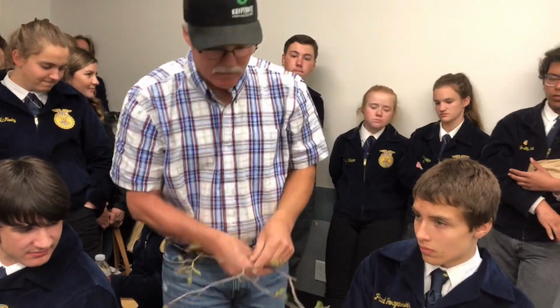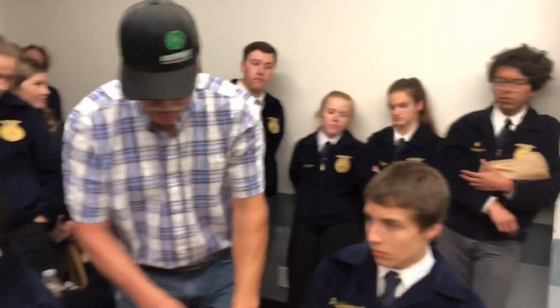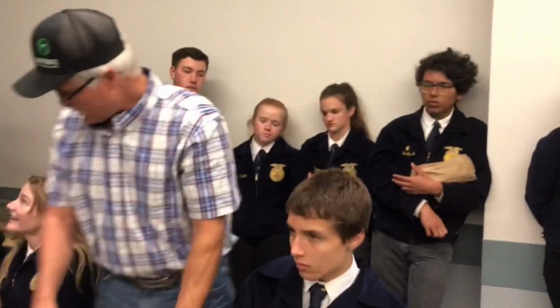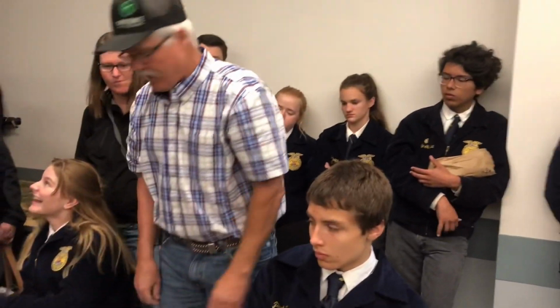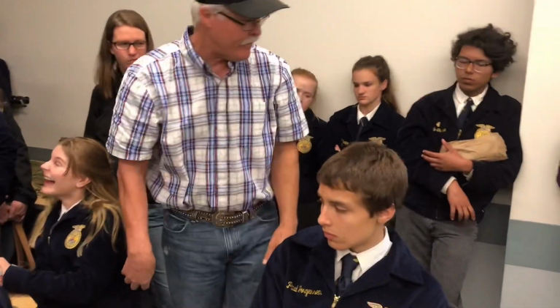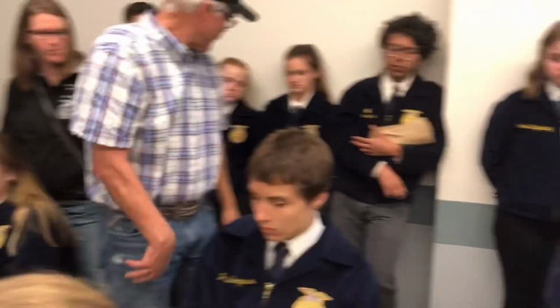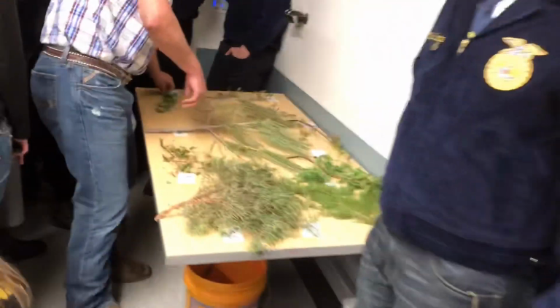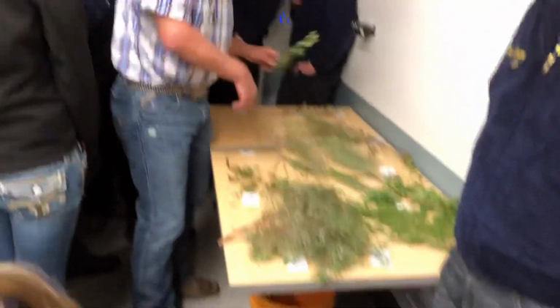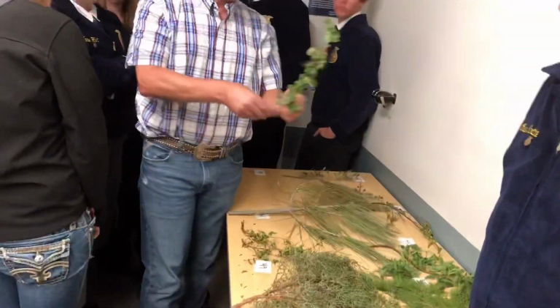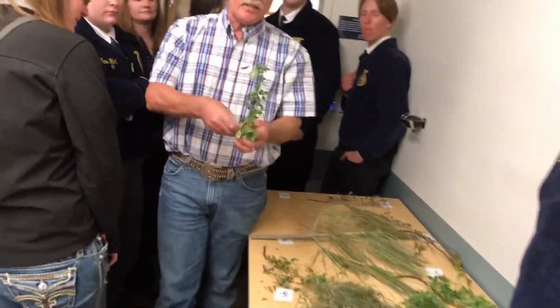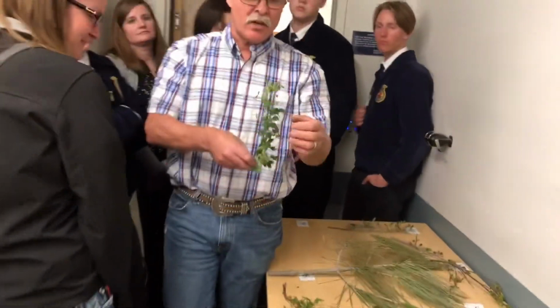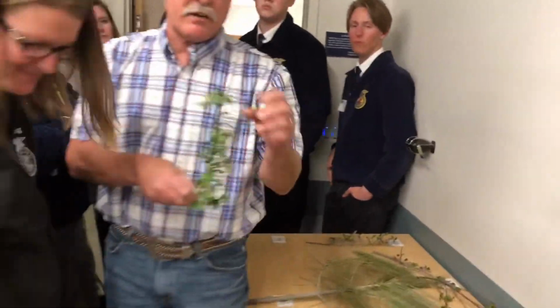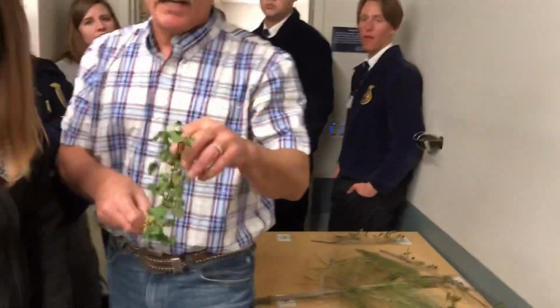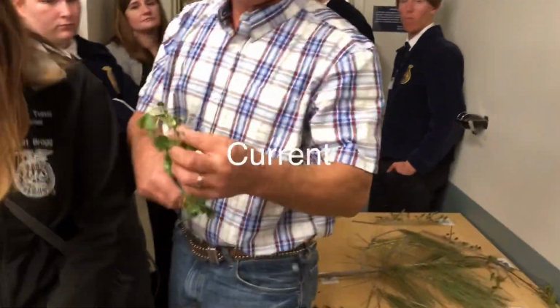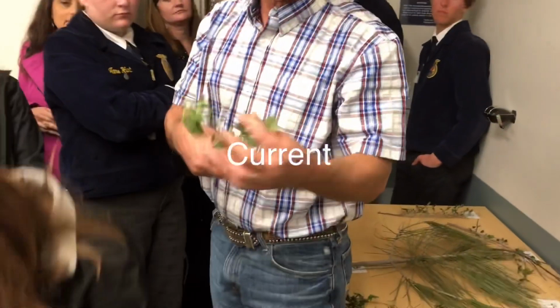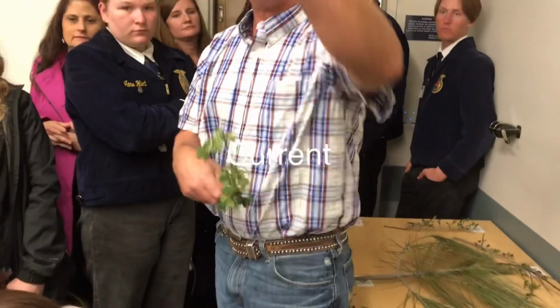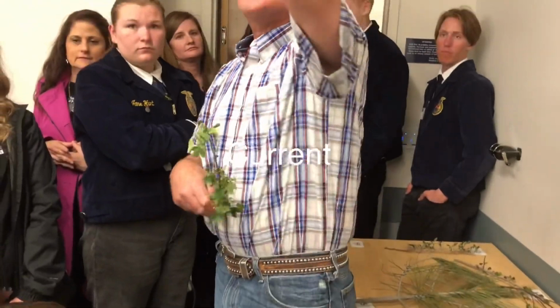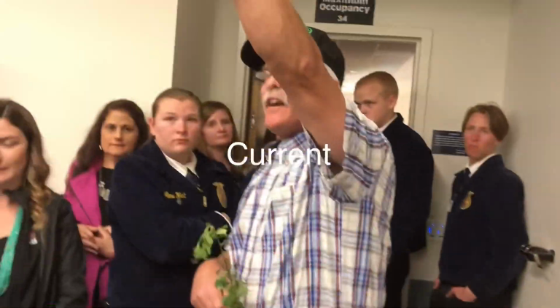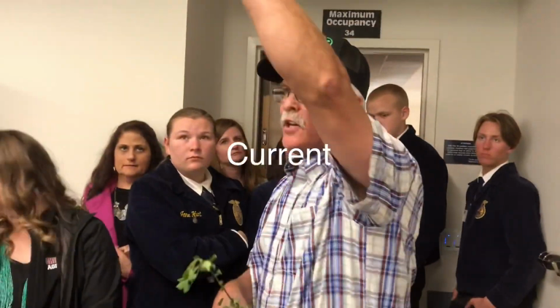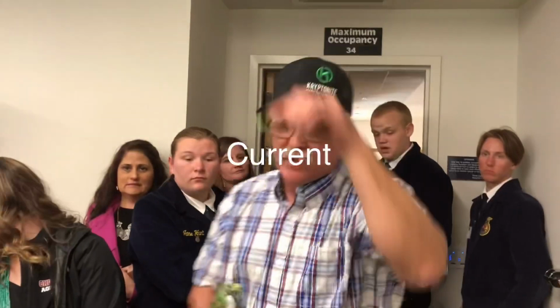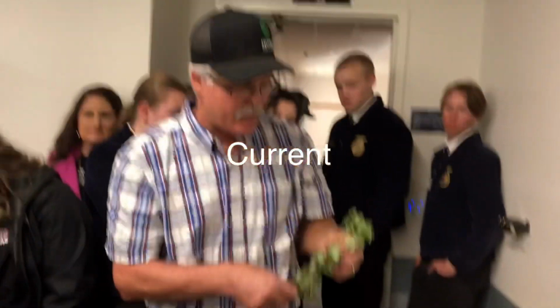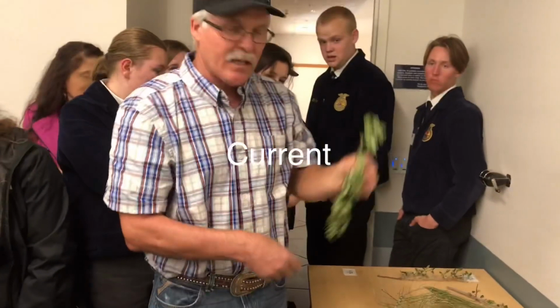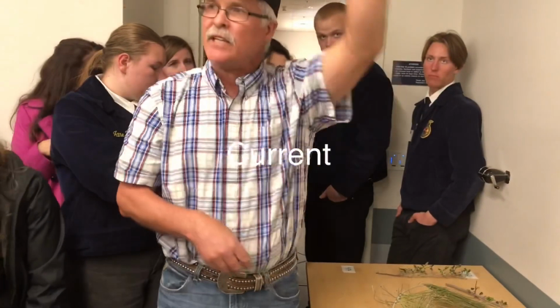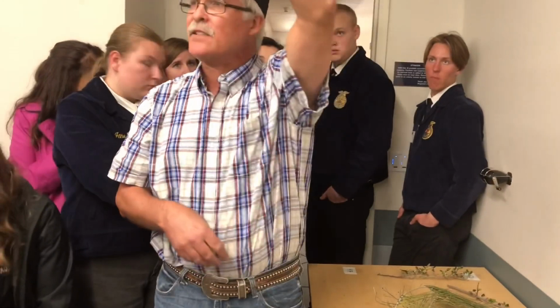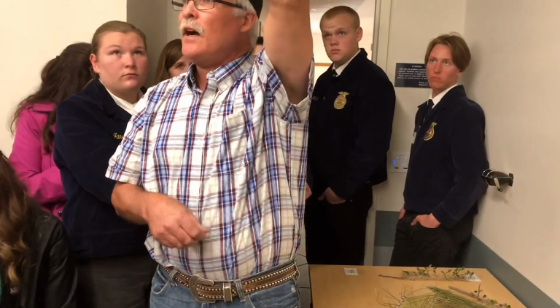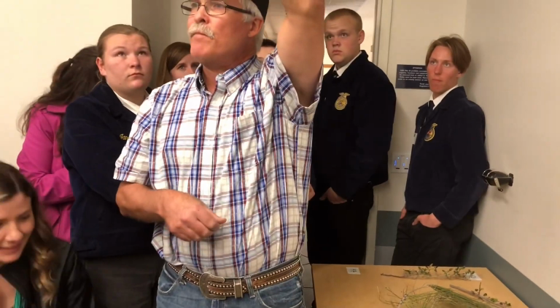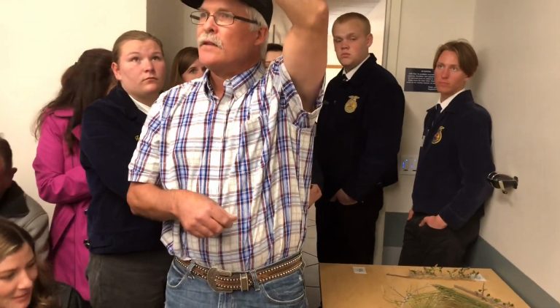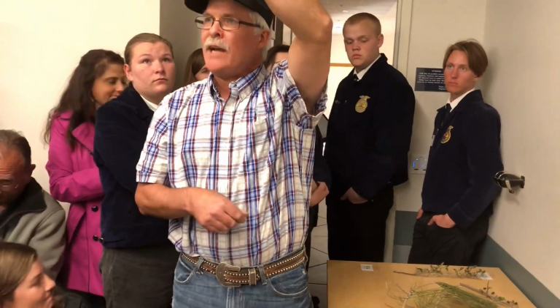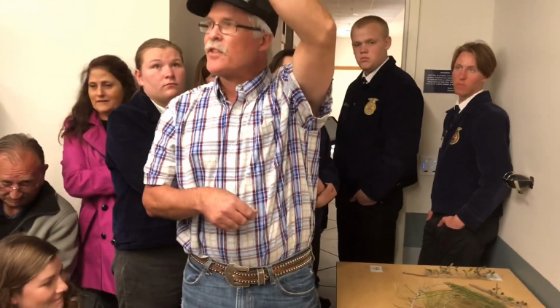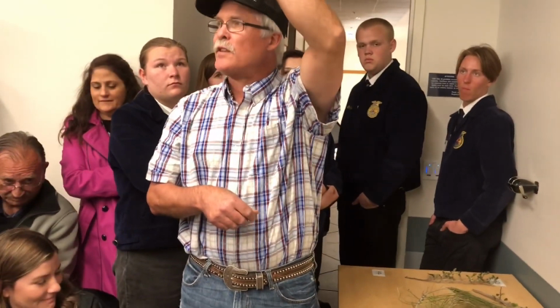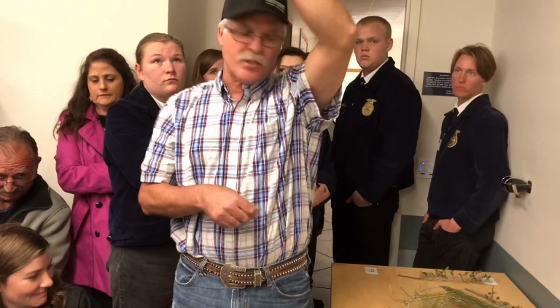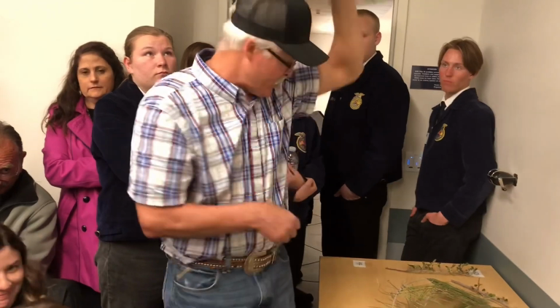White alder — number fifteen. This is currant. Currant has a three-lobed leaf. The leaves have three lobes. Sometimes it has a thorn, but the thorns are needle-shaped.